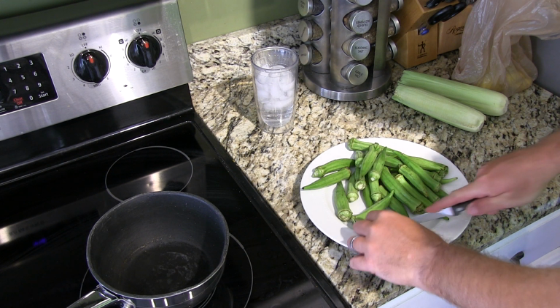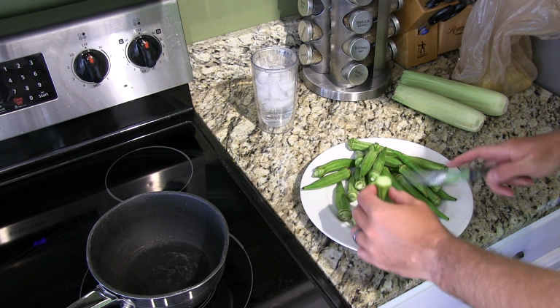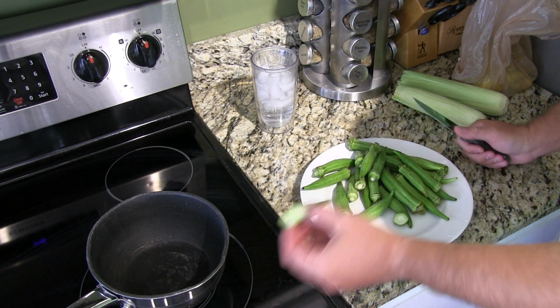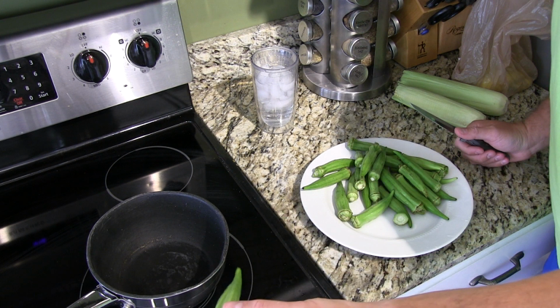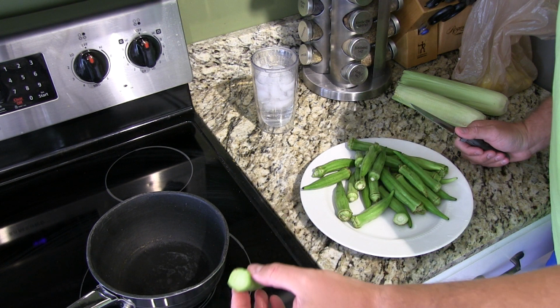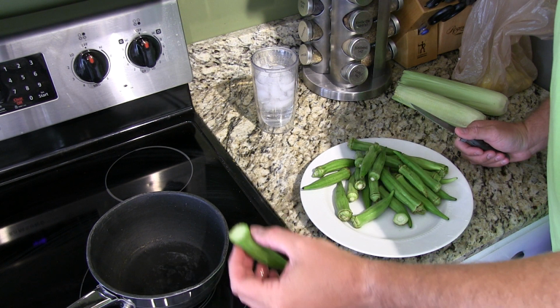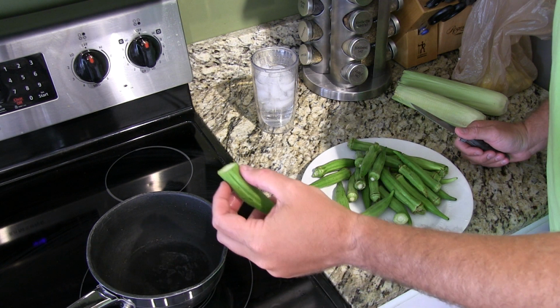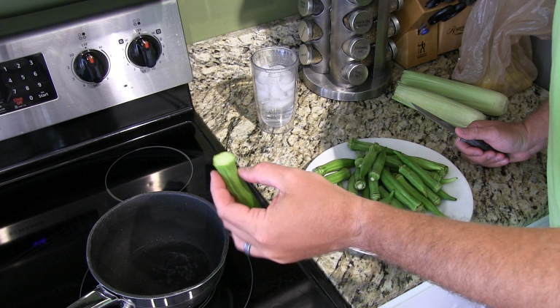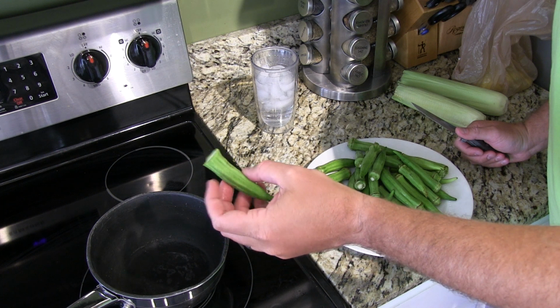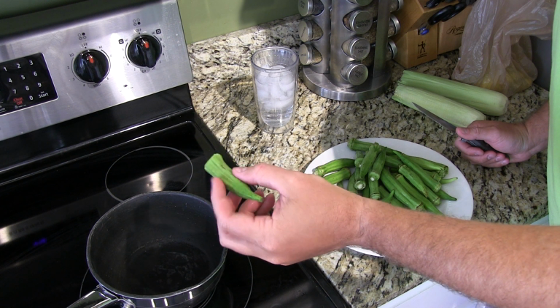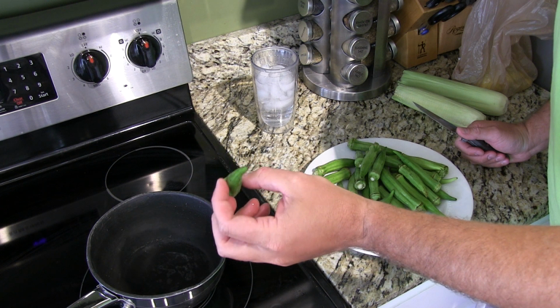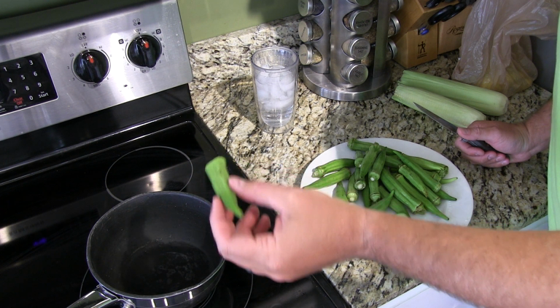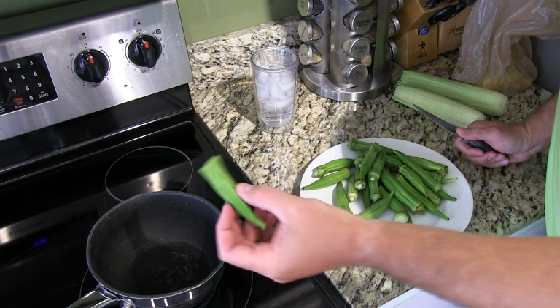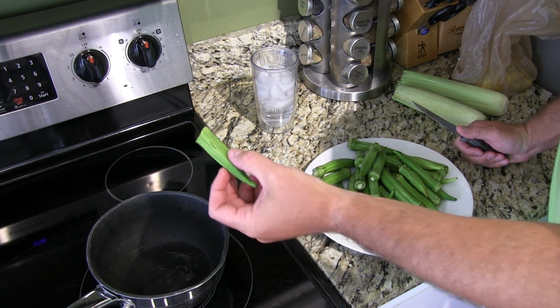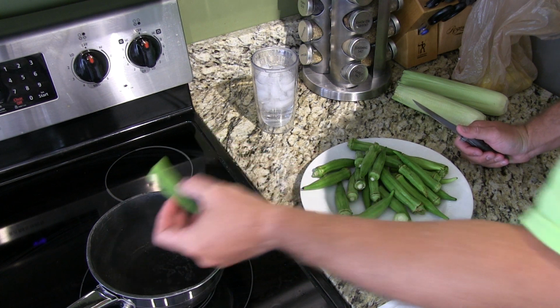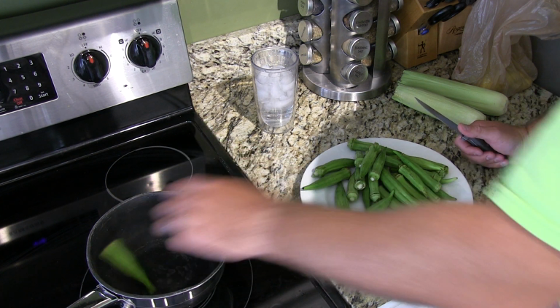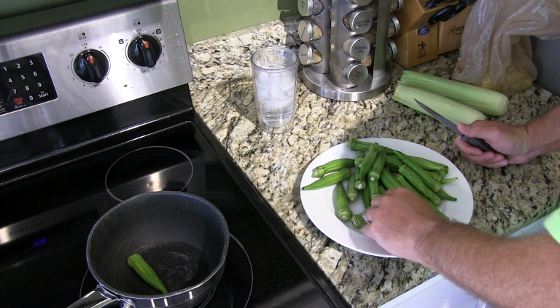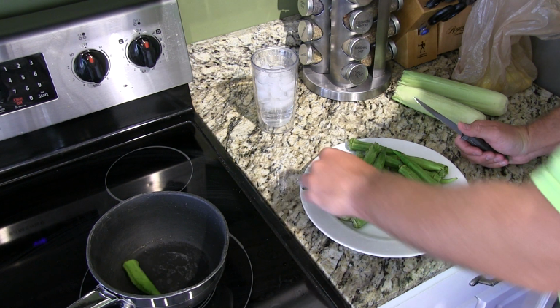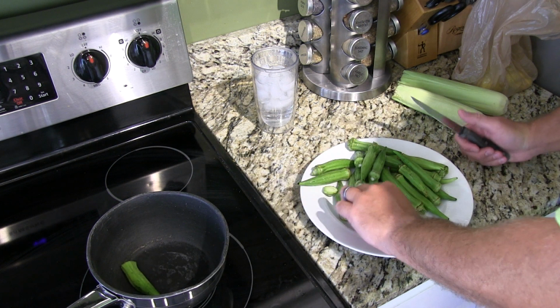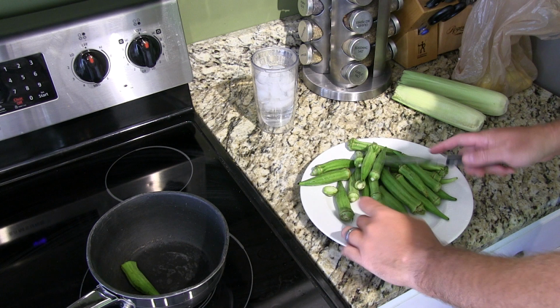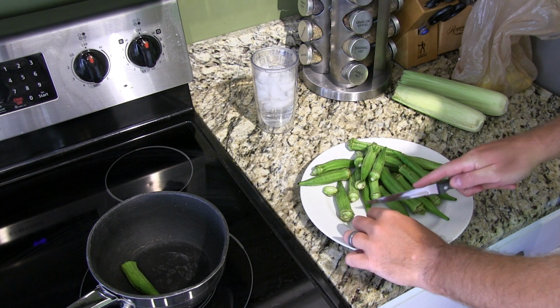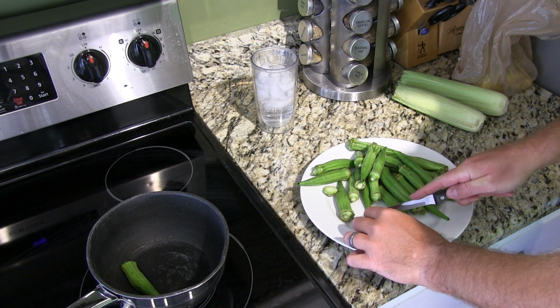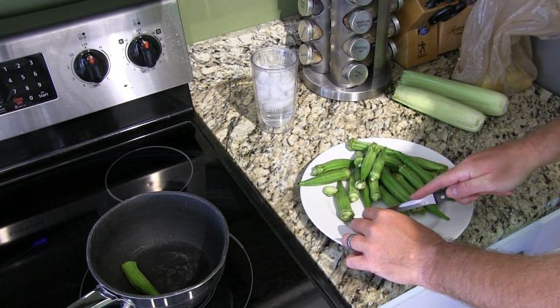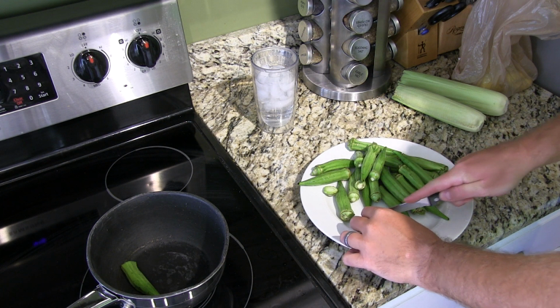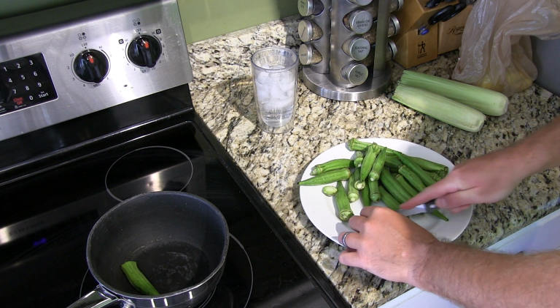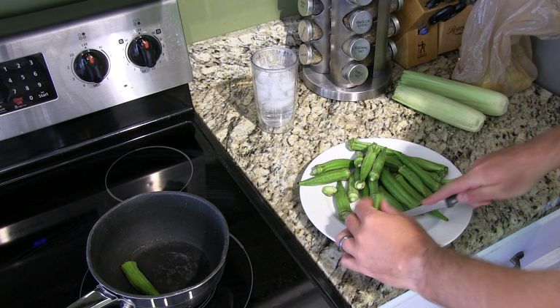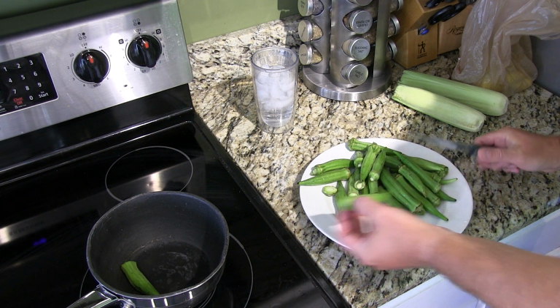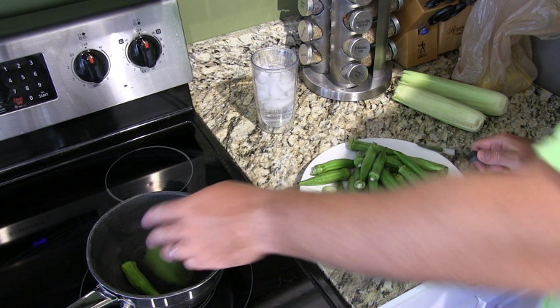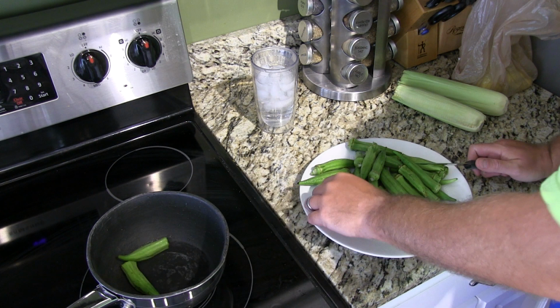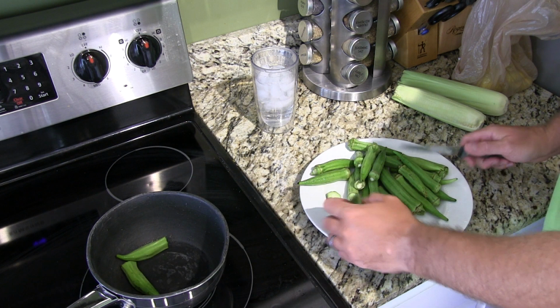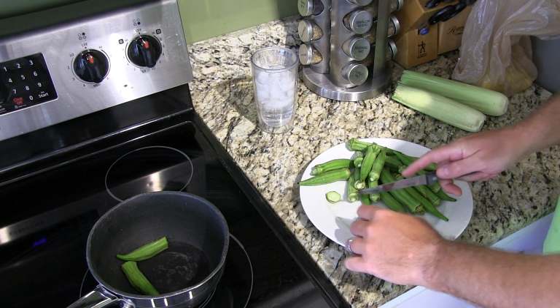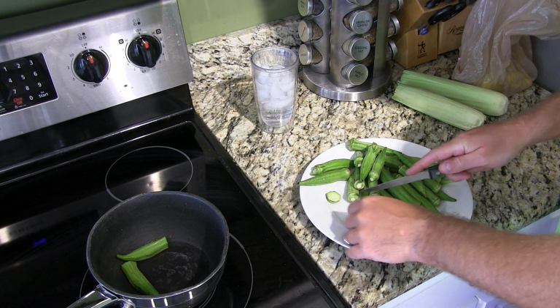What you're going to want to do — and I've already washed it off — is cut the ends off. Some people leave them on, but I don't like having that on there. It's not really a tender thing. So I'm going to cut all the ends off of all these pieces and throw them in my pot.